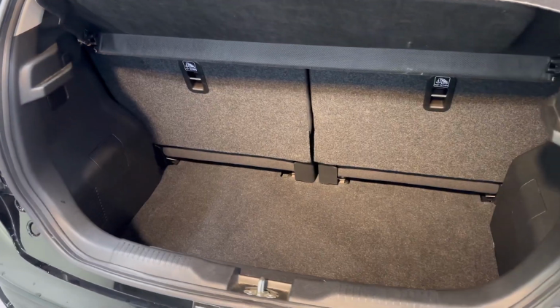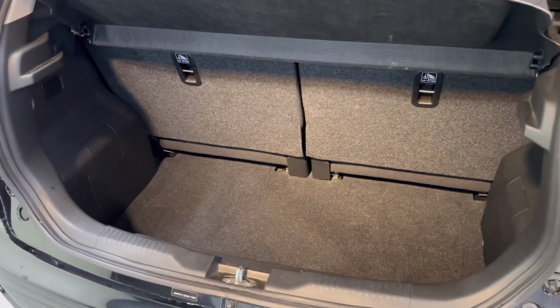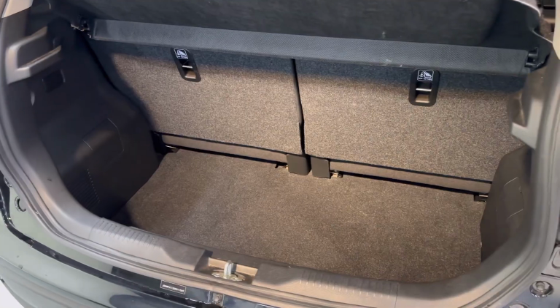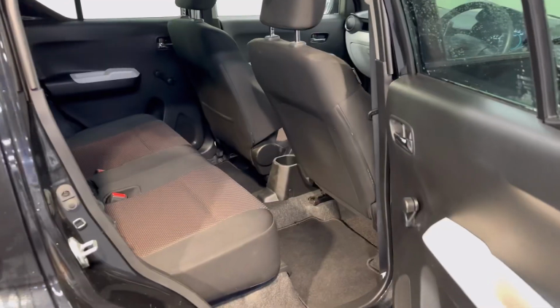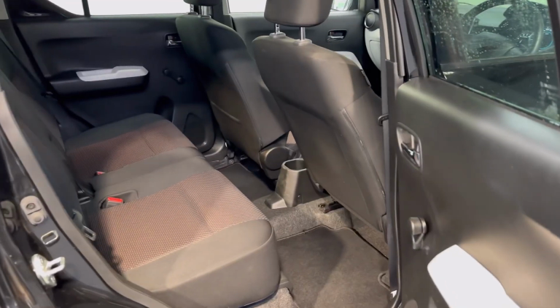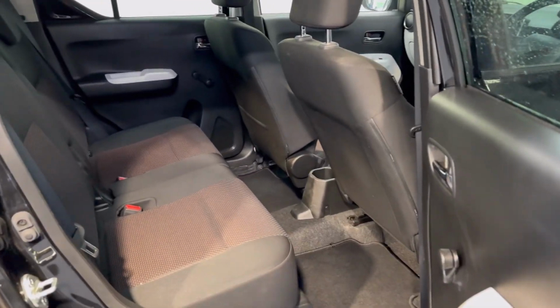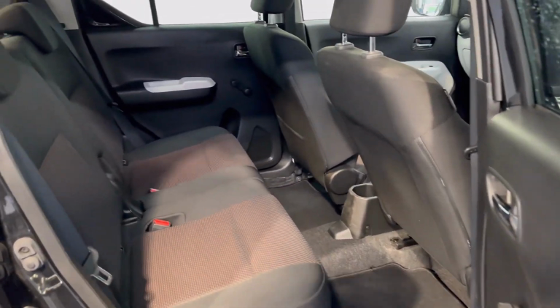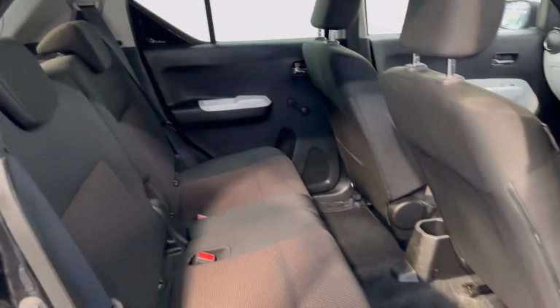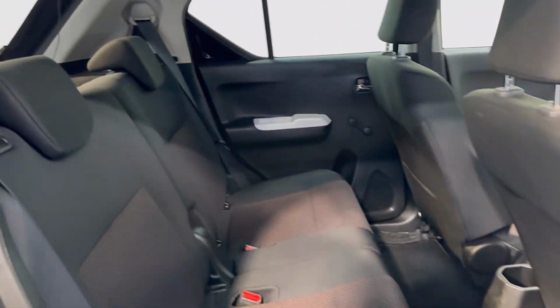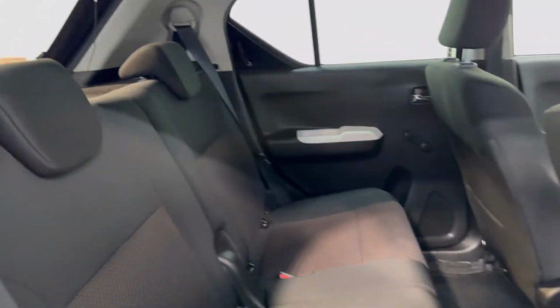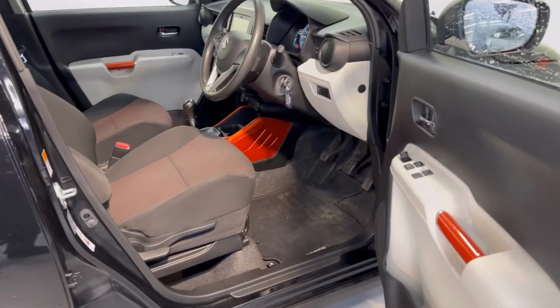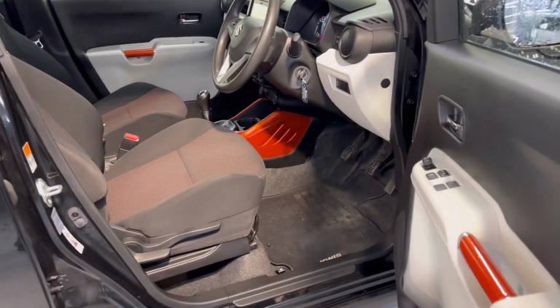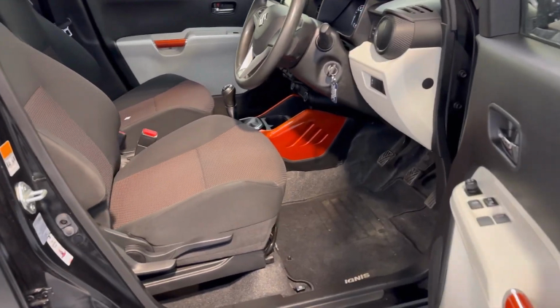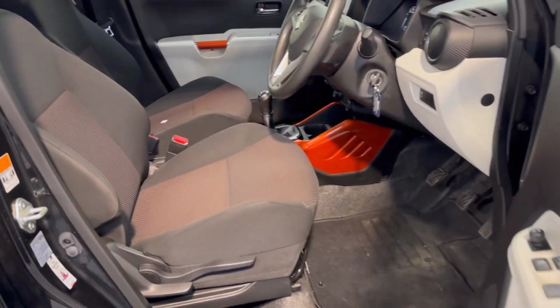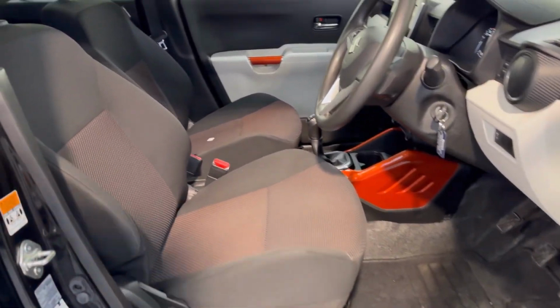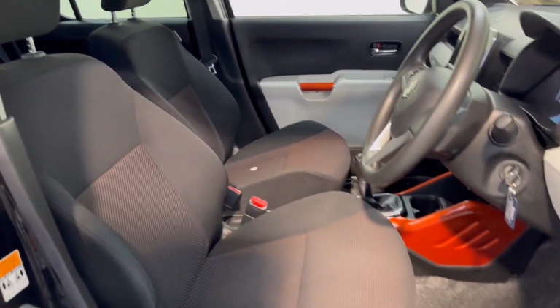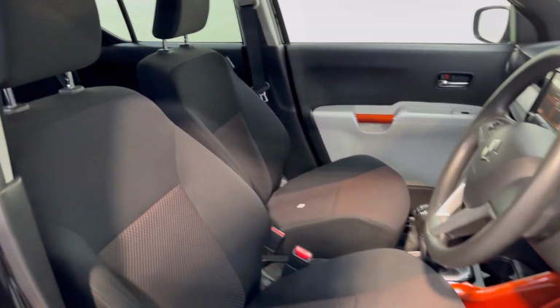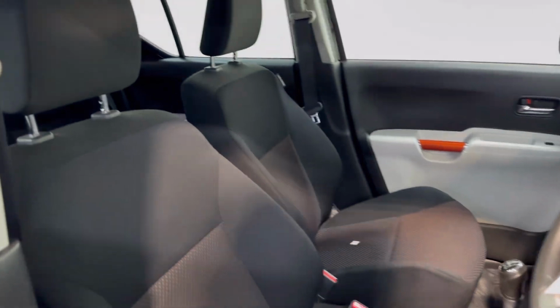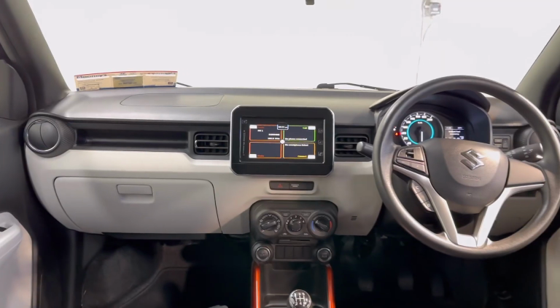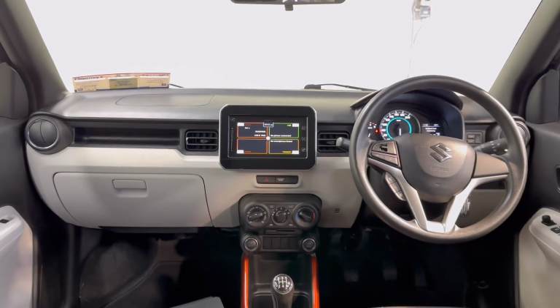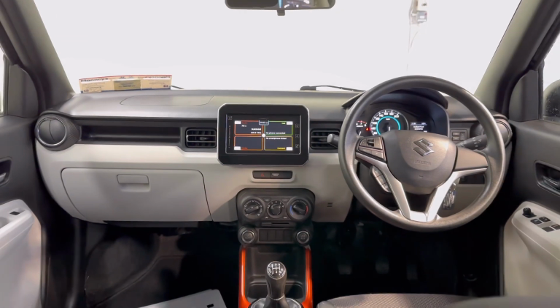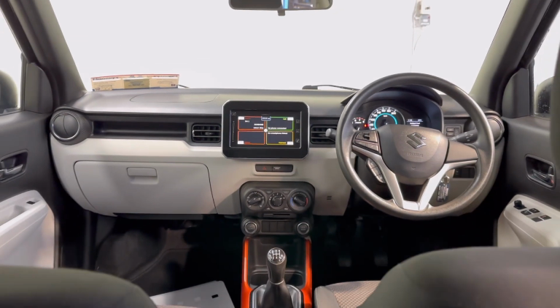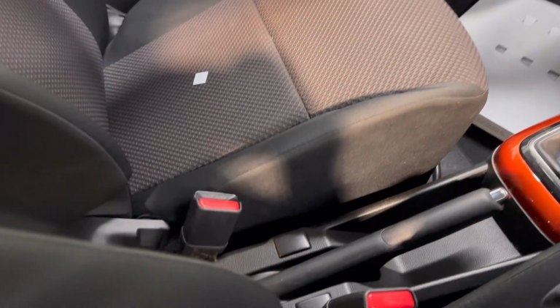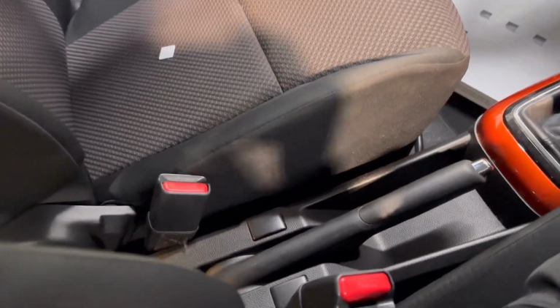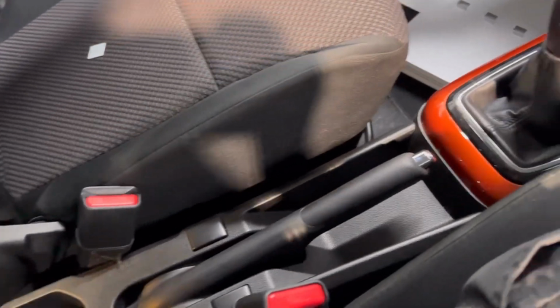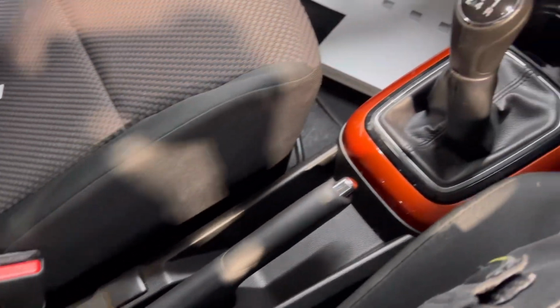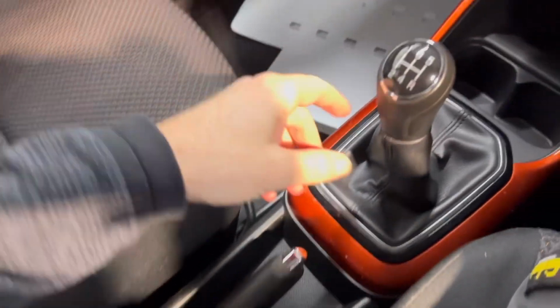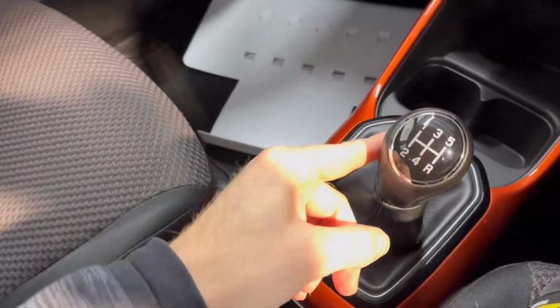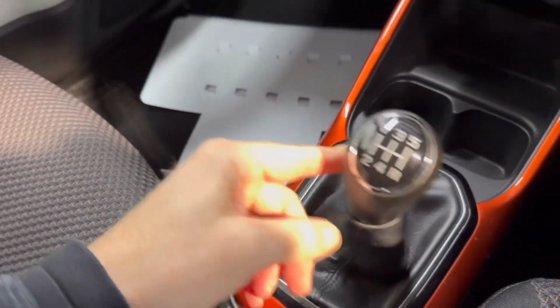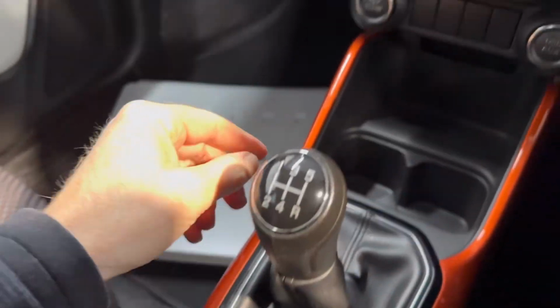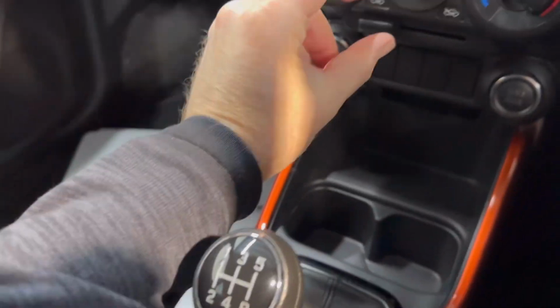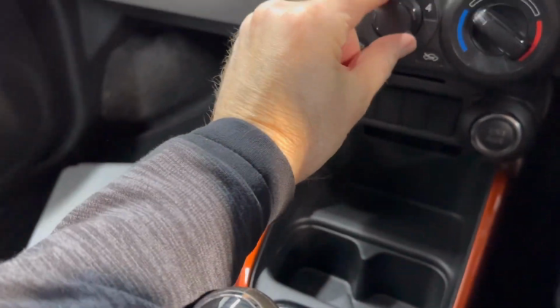It looks really well with those black alloy wheels. You also have a fresh NCT till the 4th of 2025. You've got a cloth interior. It has the 1.2 litre petrol engine and comes with a 5-speed gearbox.